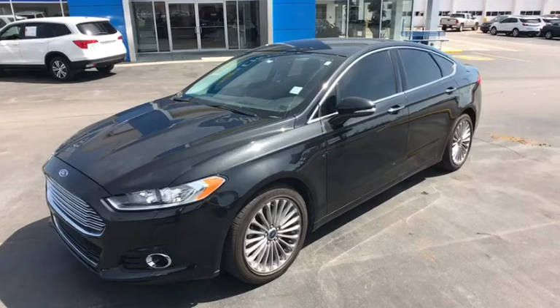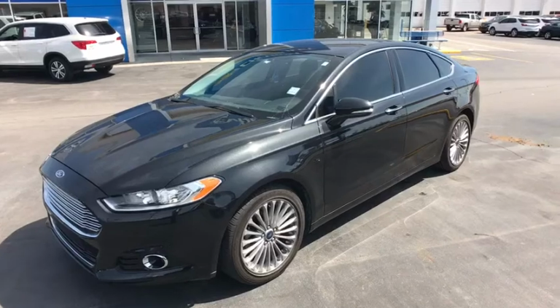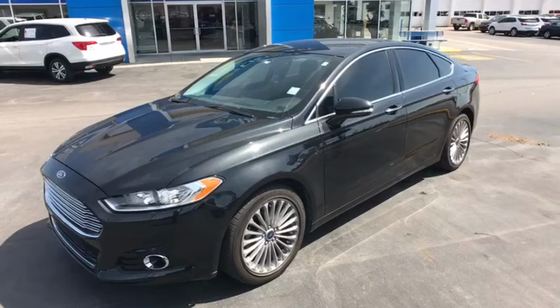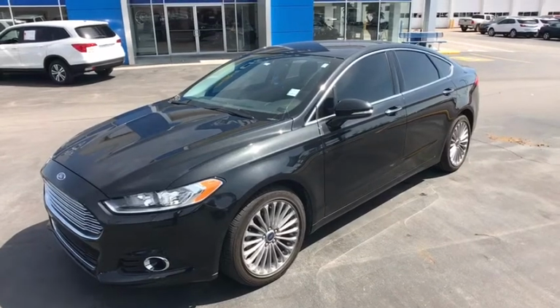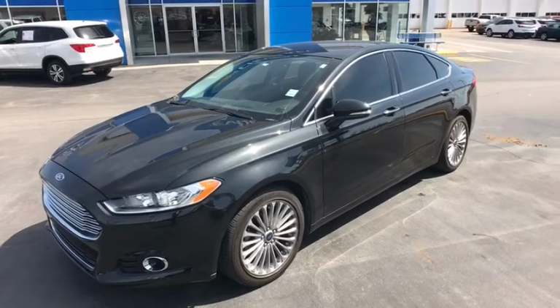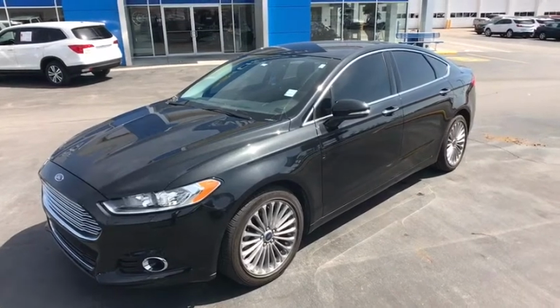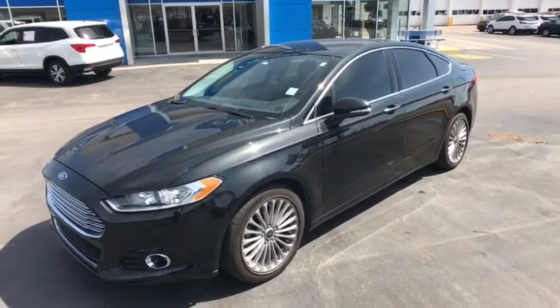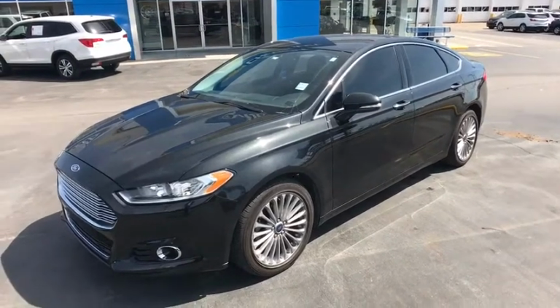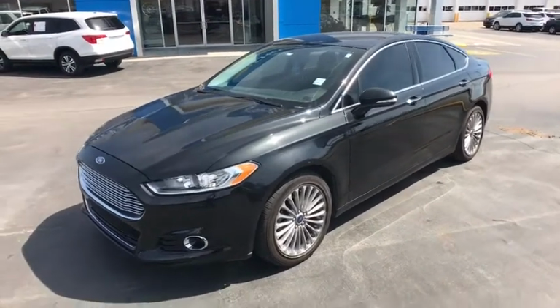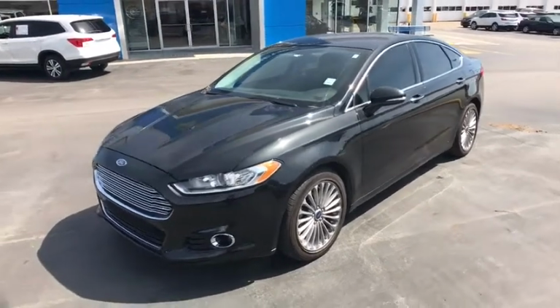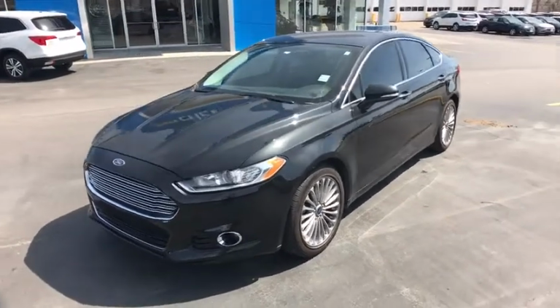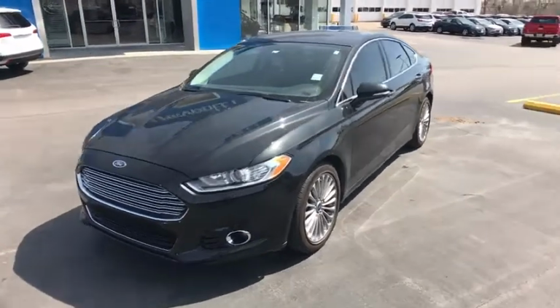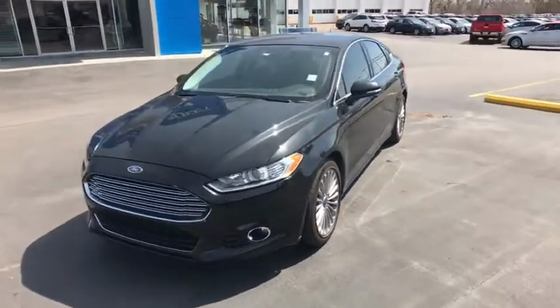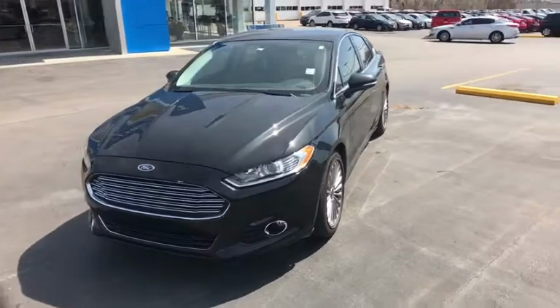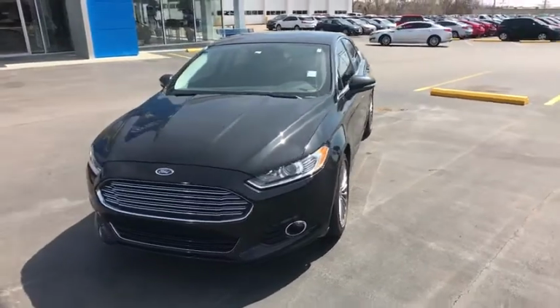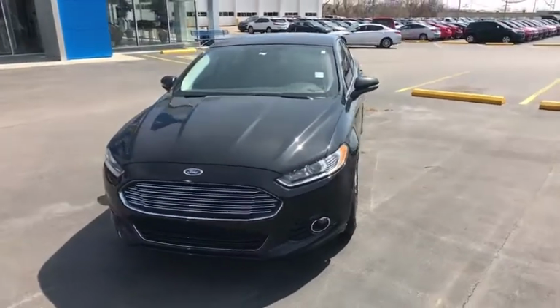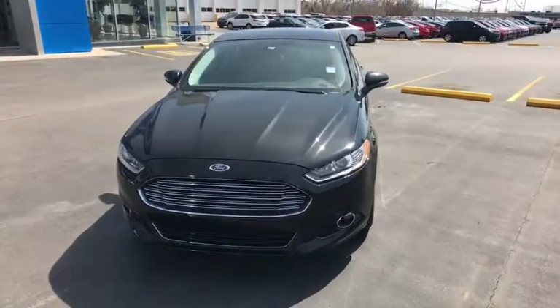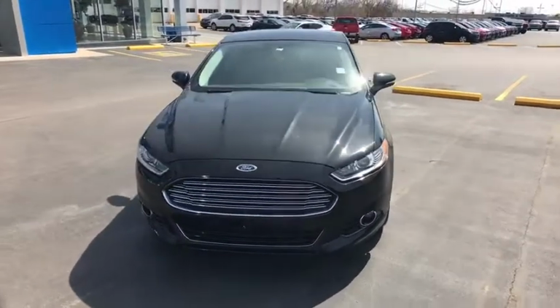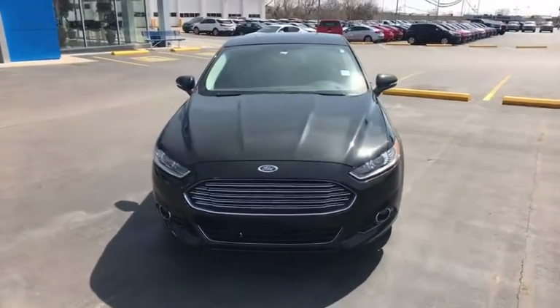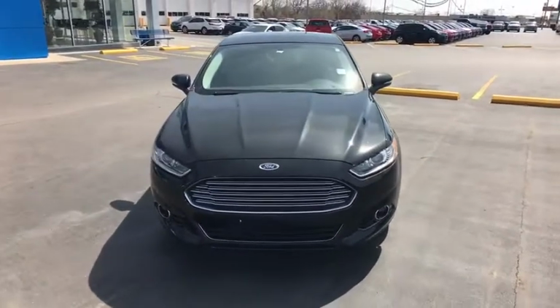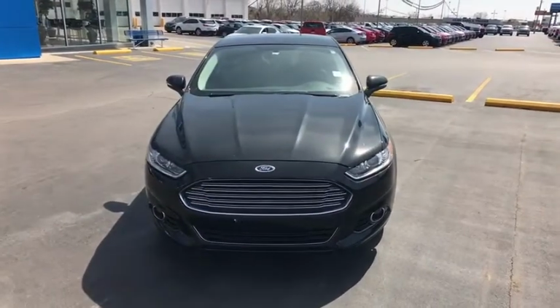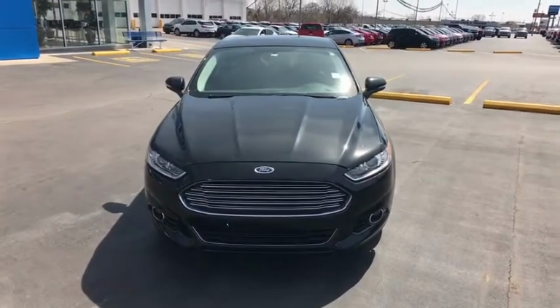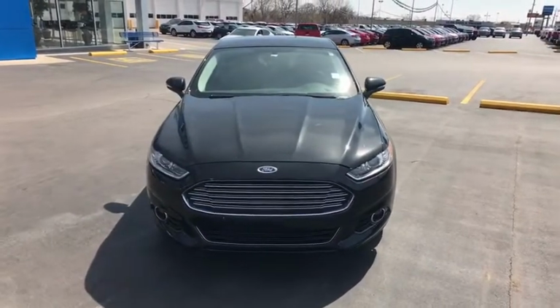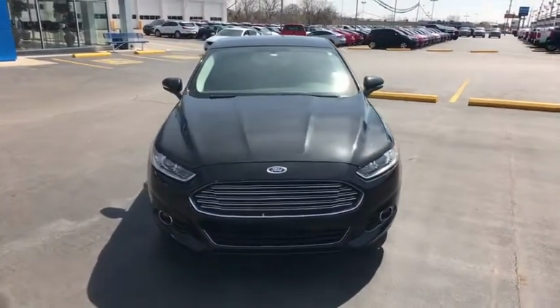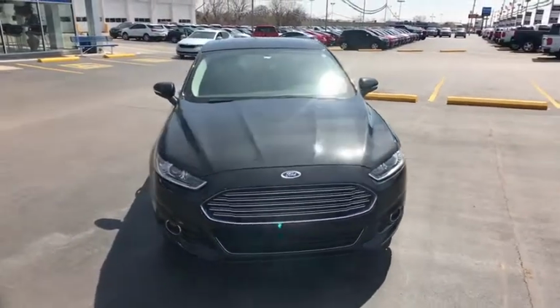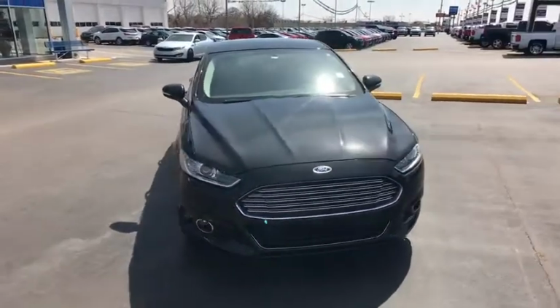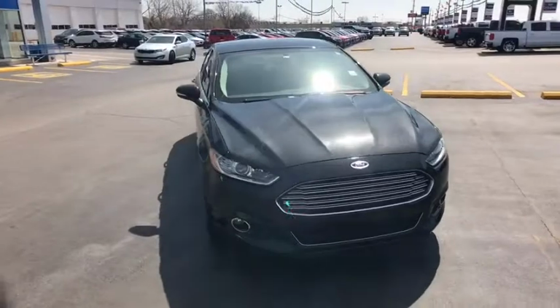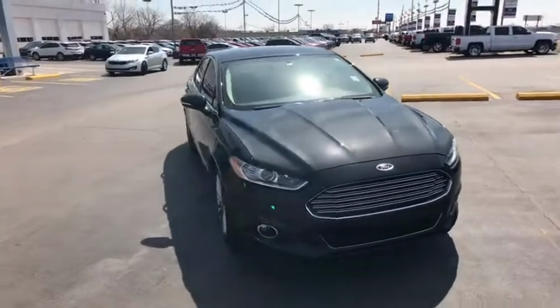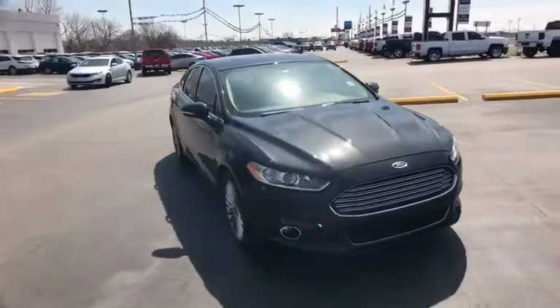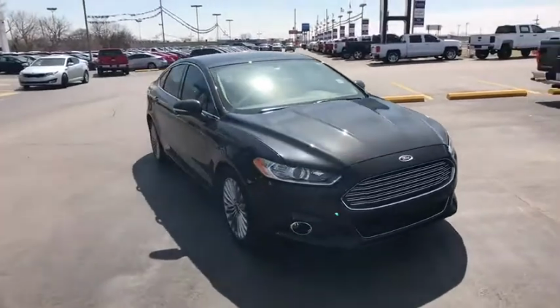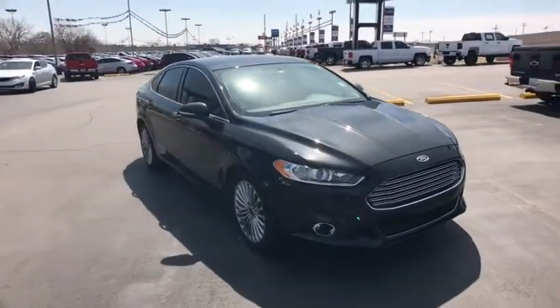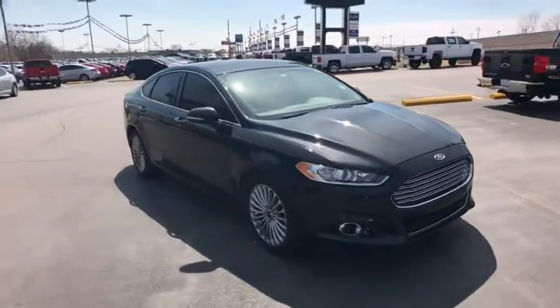The 2014 Ford Fusion. You can have both impressive power and great economy in a Fusion. This vehicle has less than 75,000 miles. Here are some of this vehicle's great options.